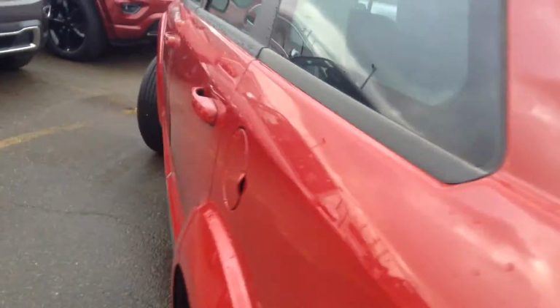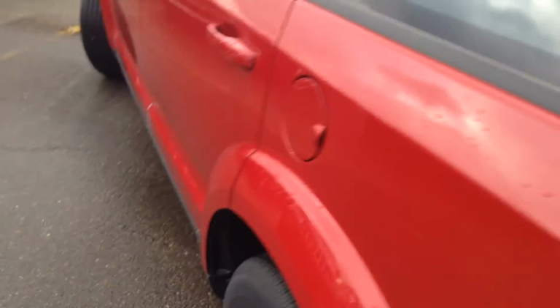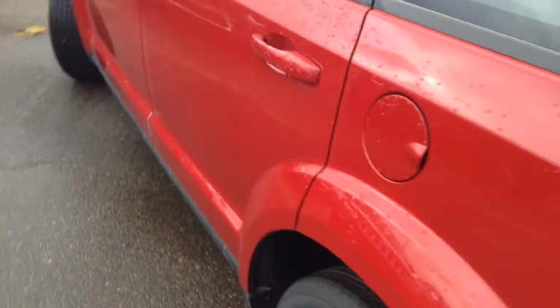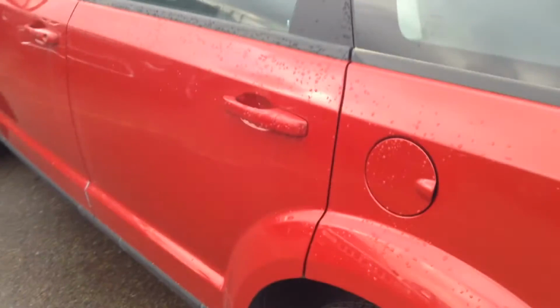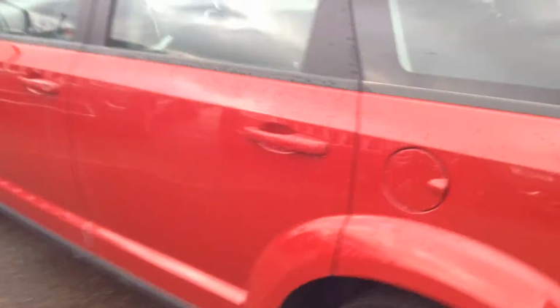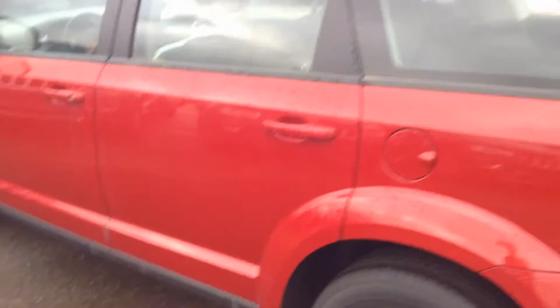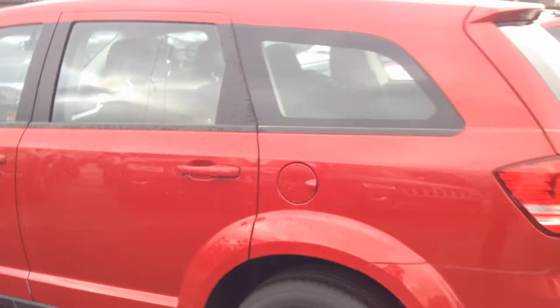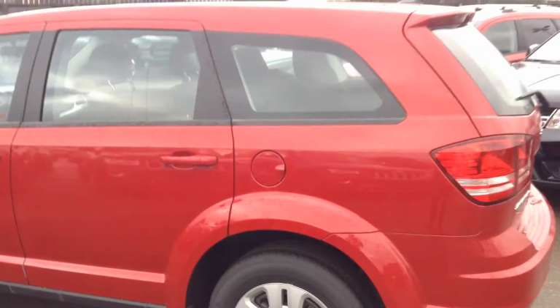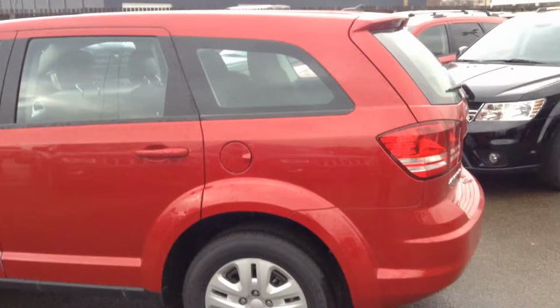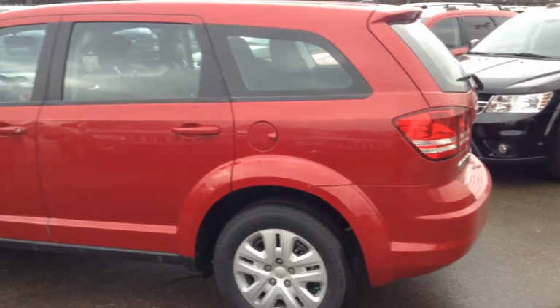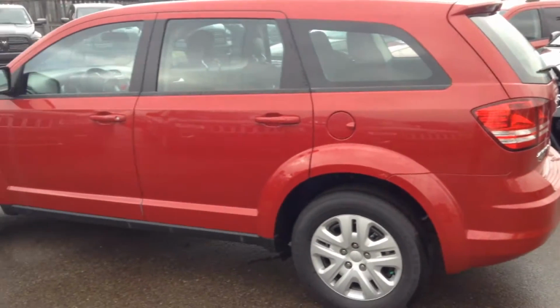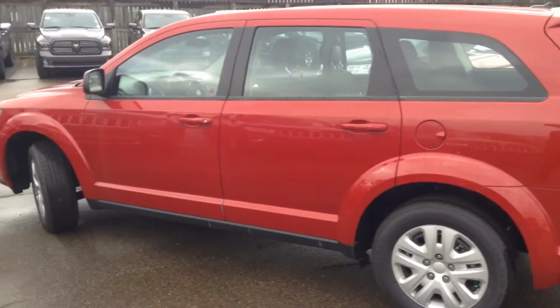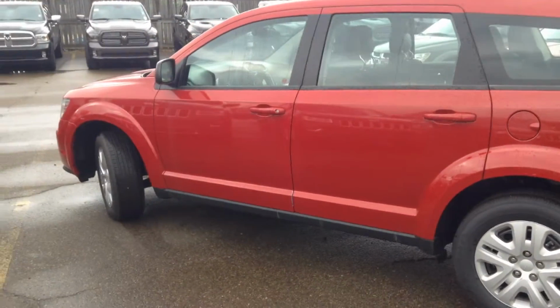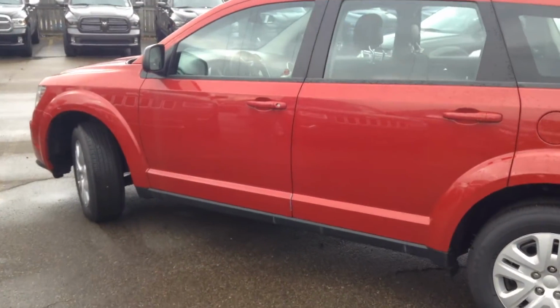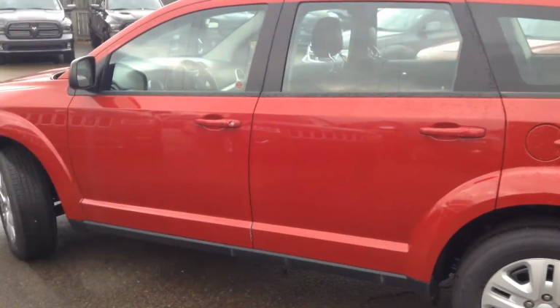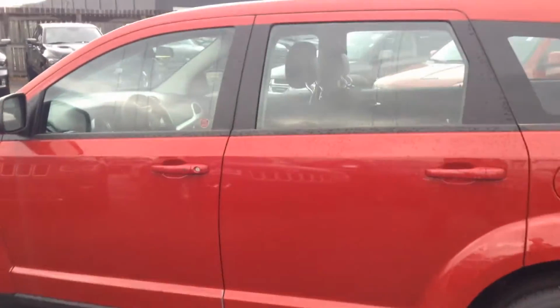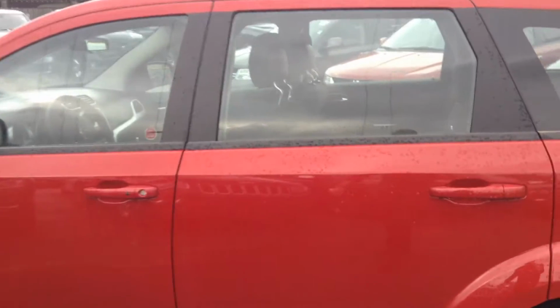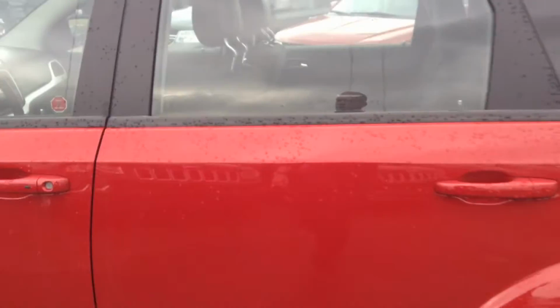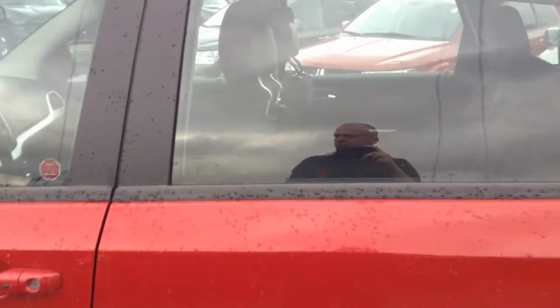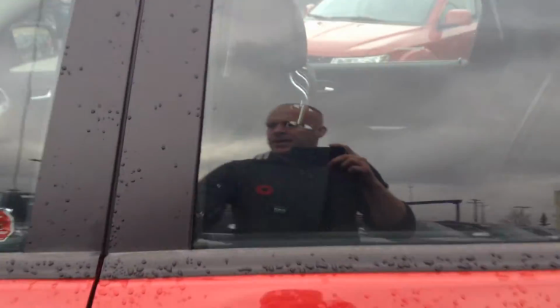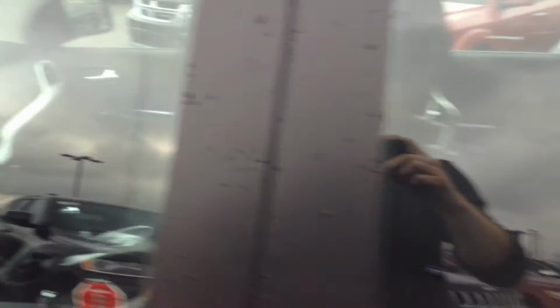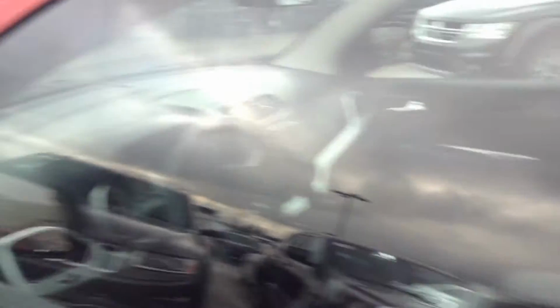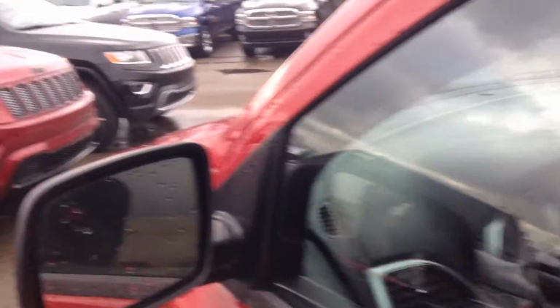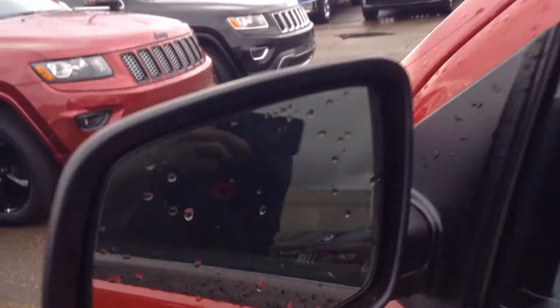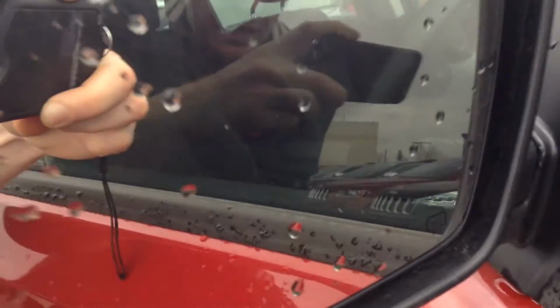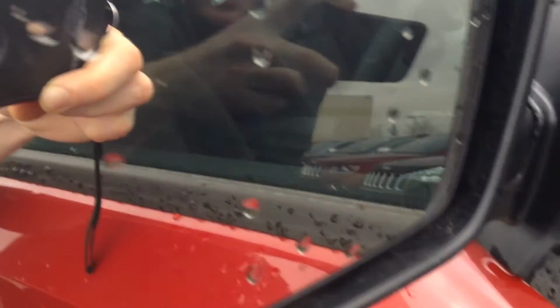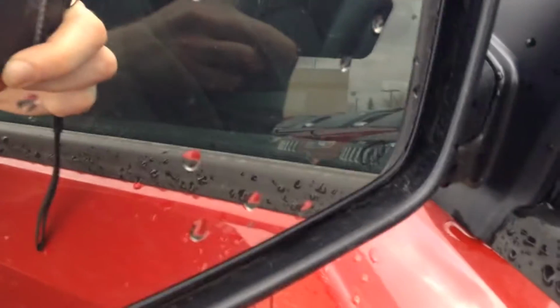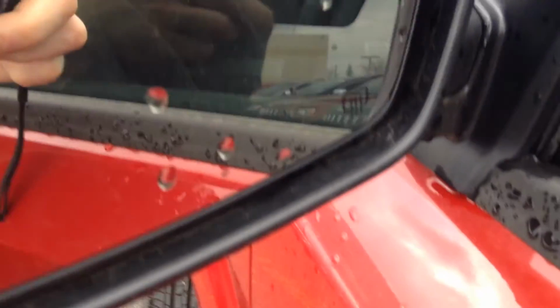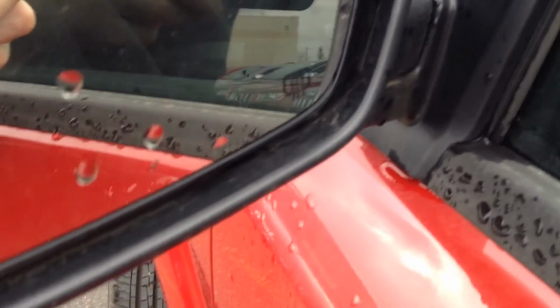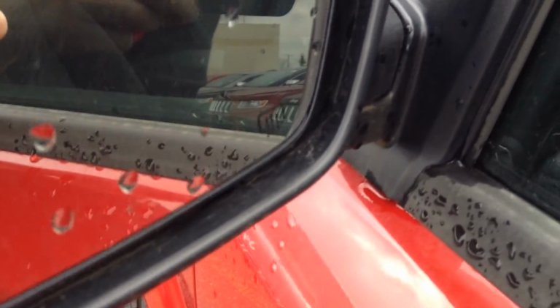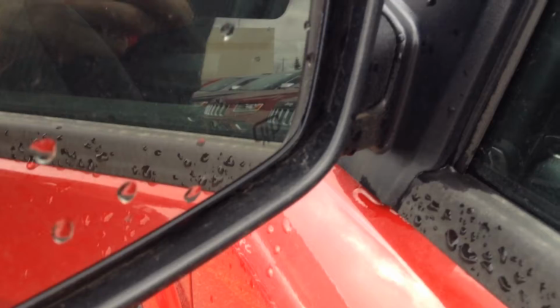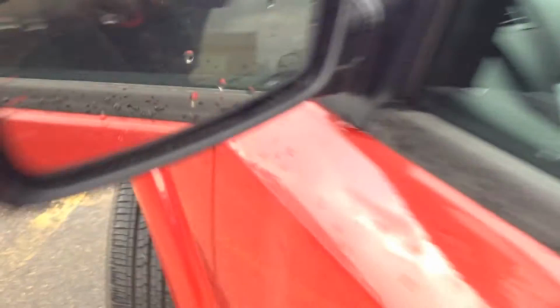This is a five-passenger, which I told Angela that you were good with. I'll give you a quick look inside. It does come with your heated exterior side view mirrors, if you can see that there.